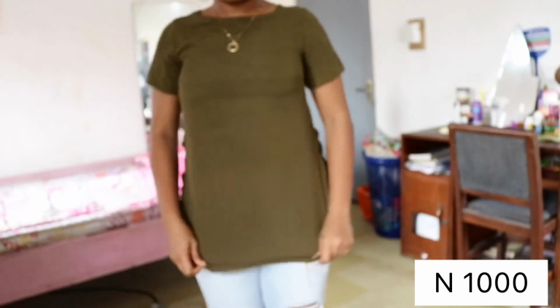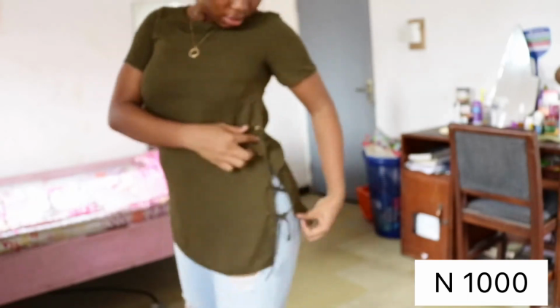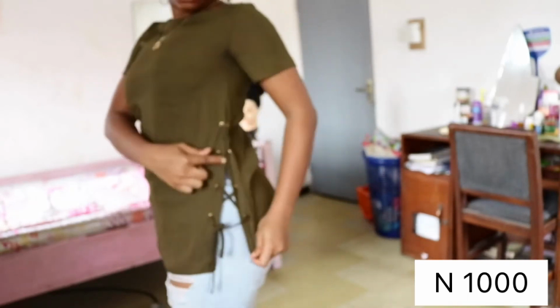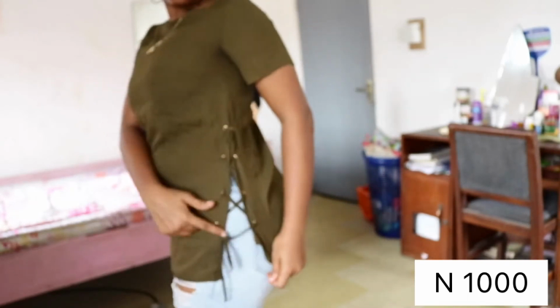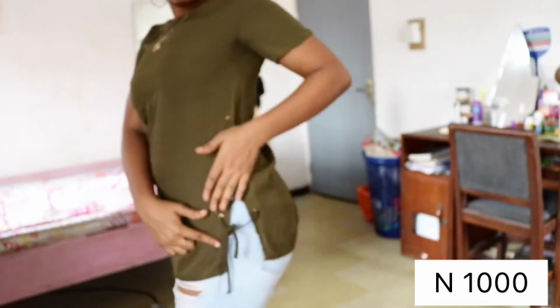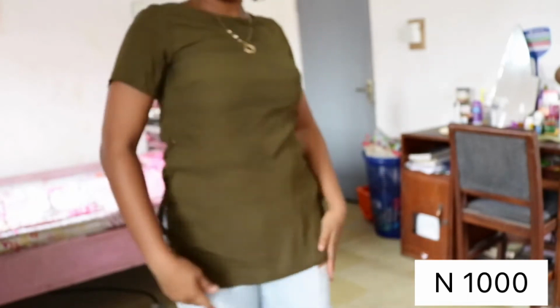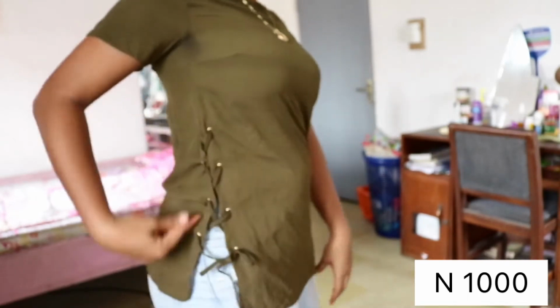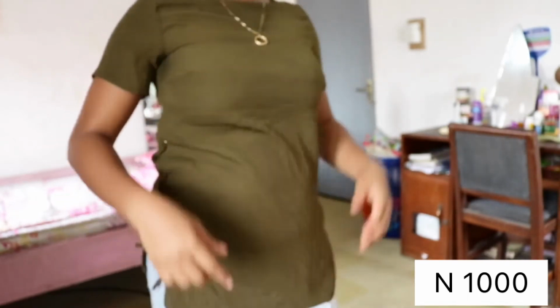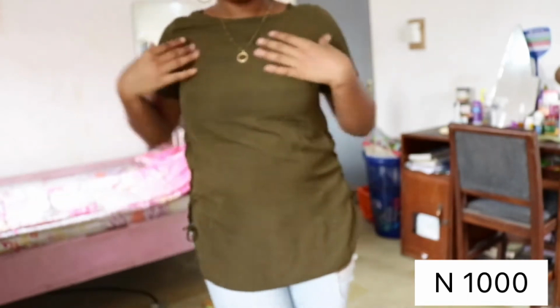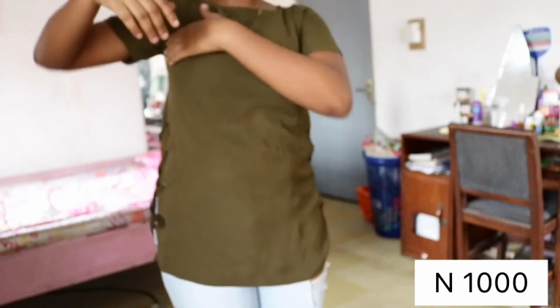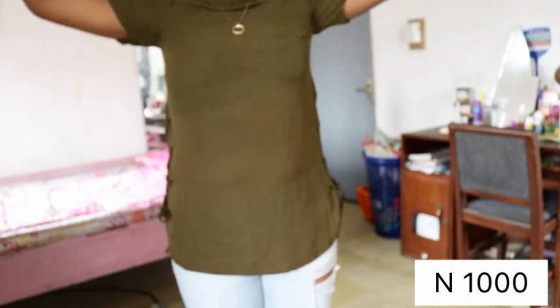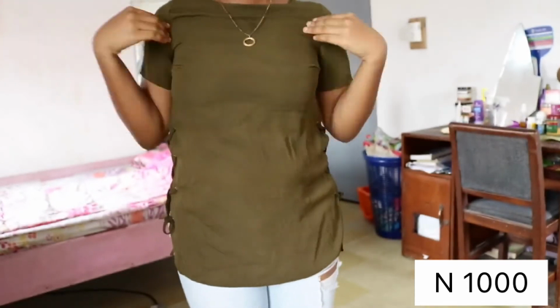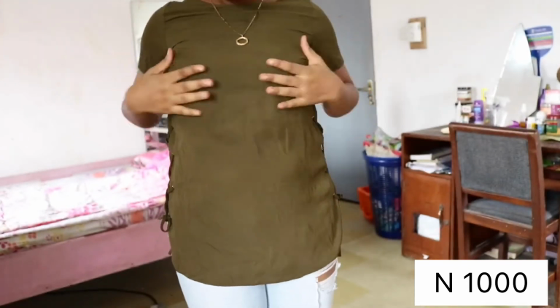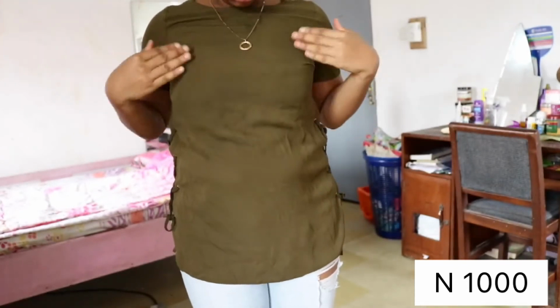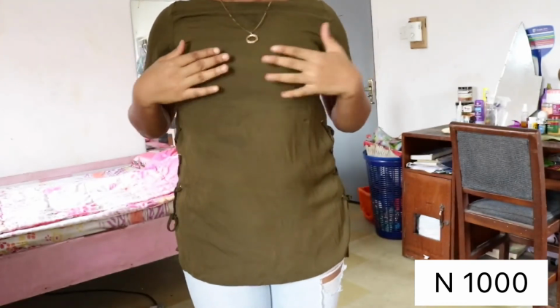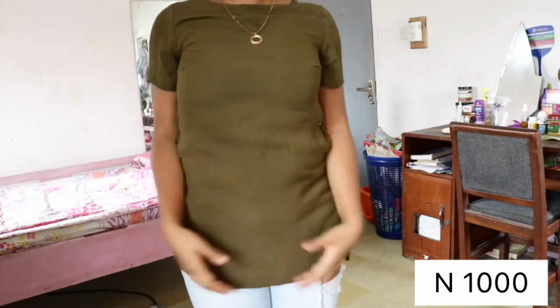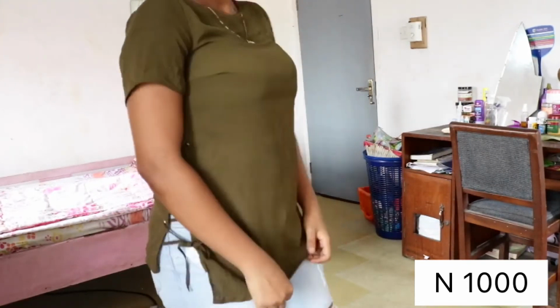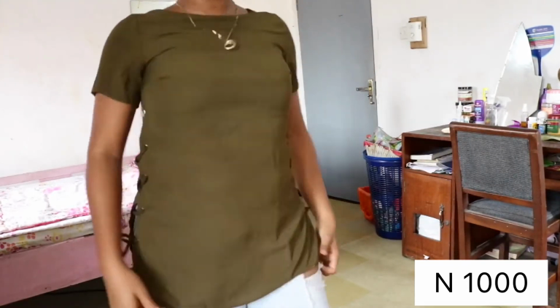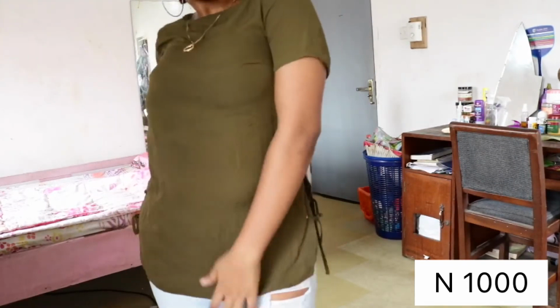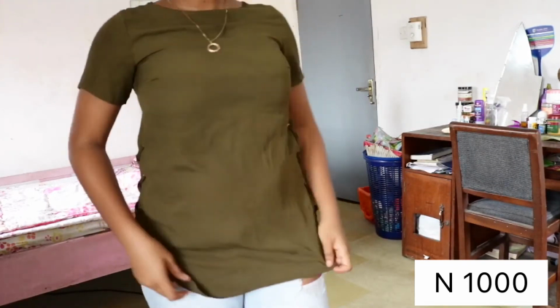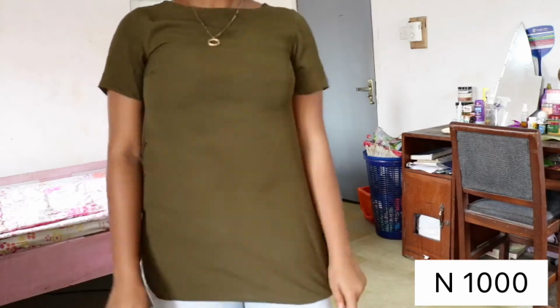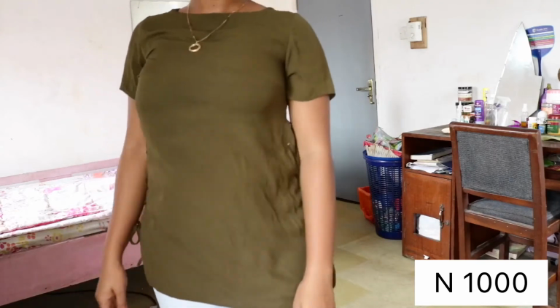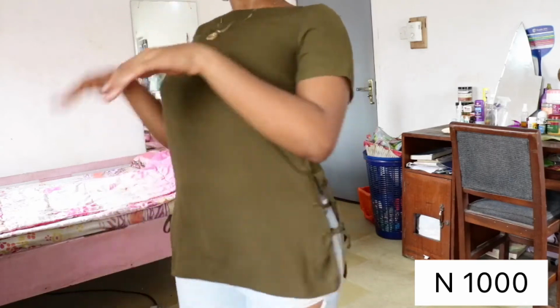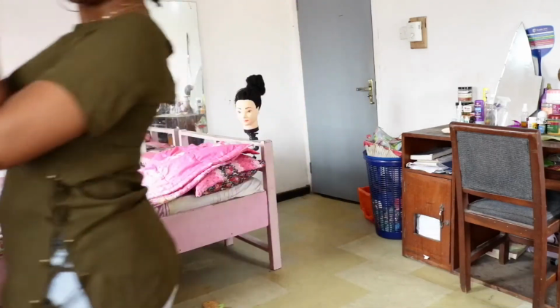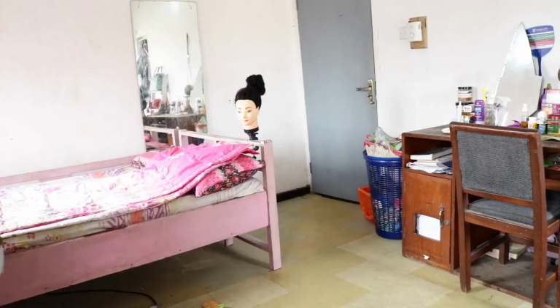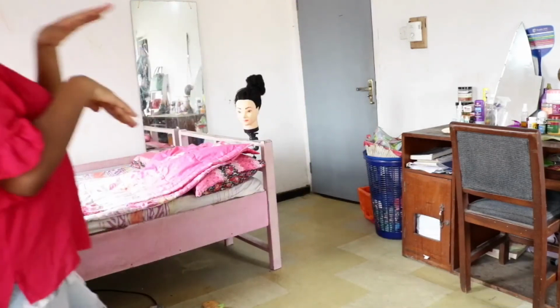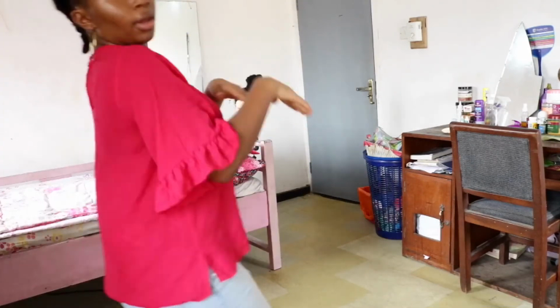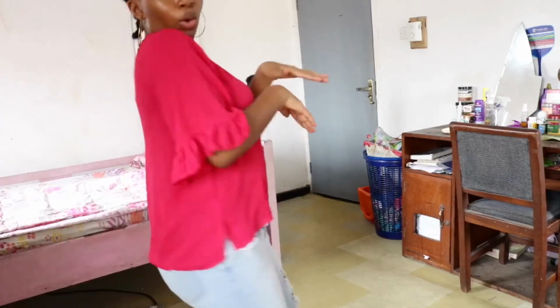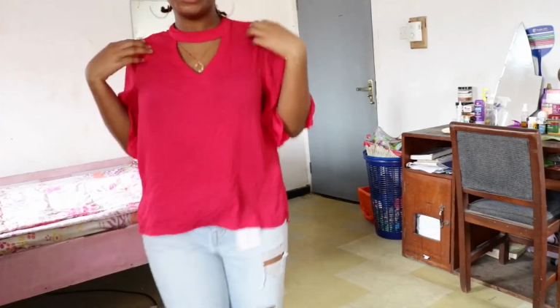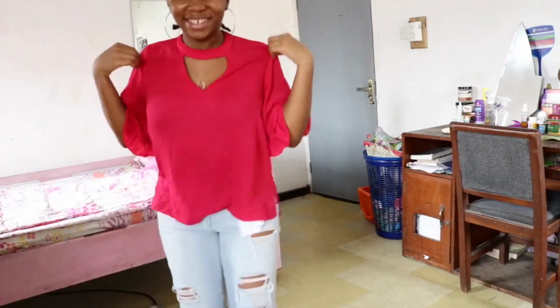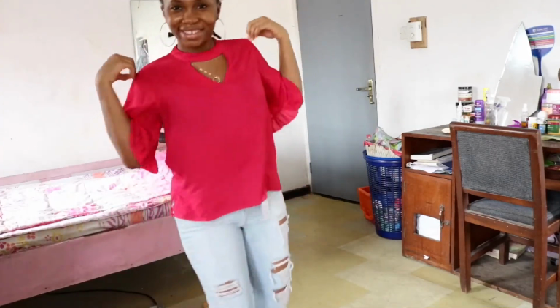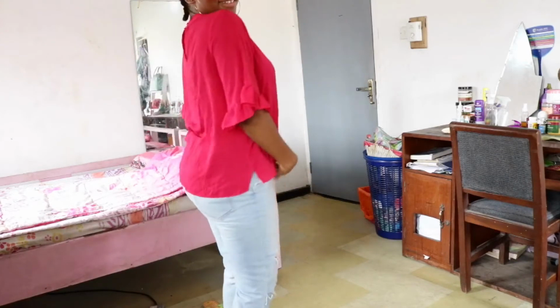Next is this green chiffon top — just a regular chiffon top. The only thing I like about it is the details at the side. I got it for 1,000 naira, though it's quite tight at the upper area — the bust is tight — but I'm working on that, I'll probably lose weight.